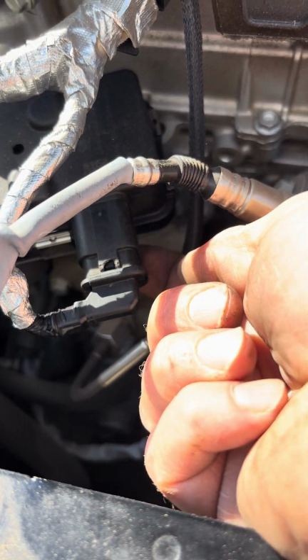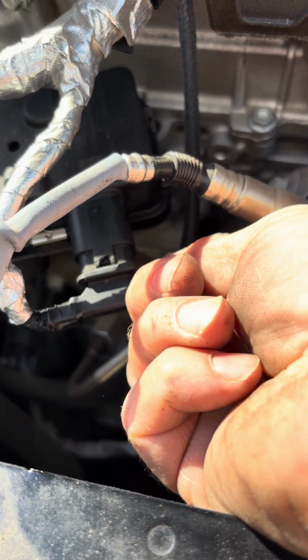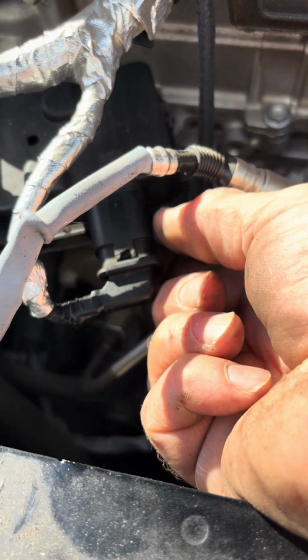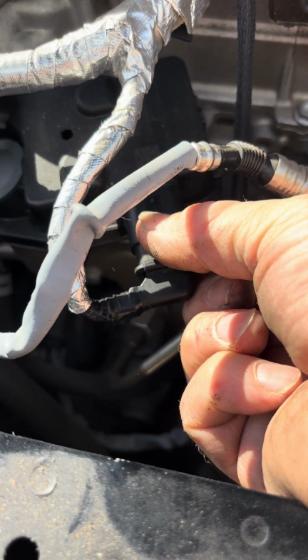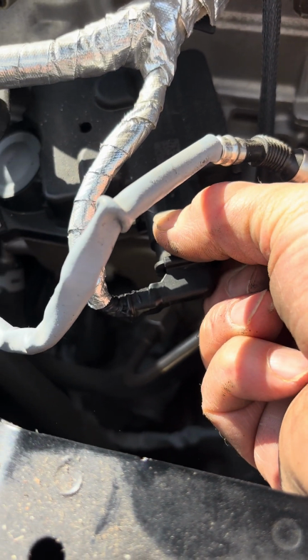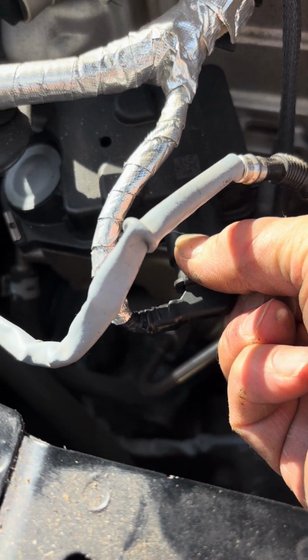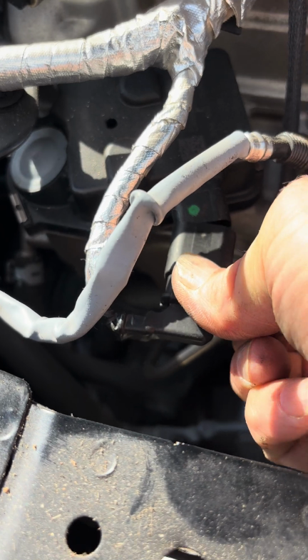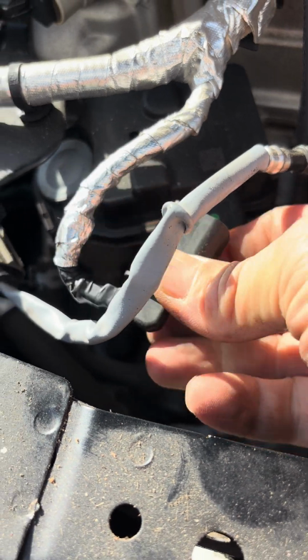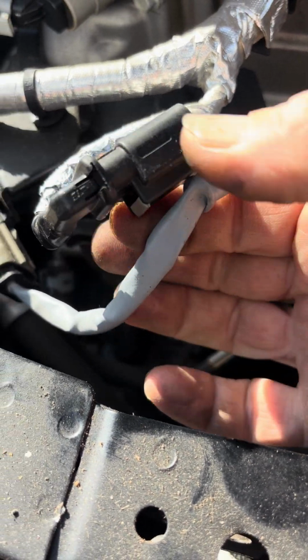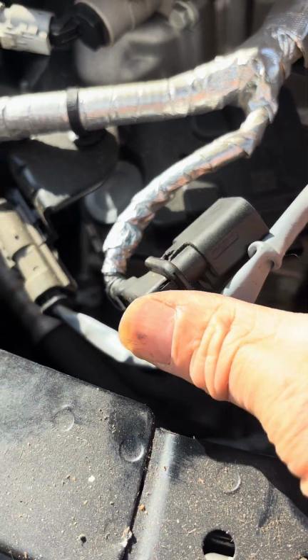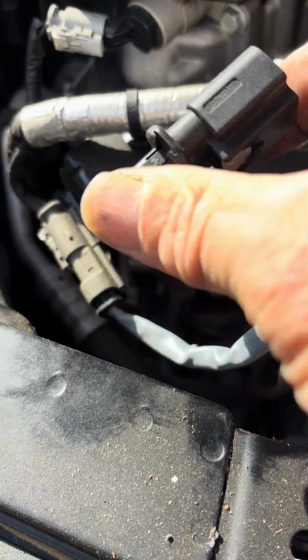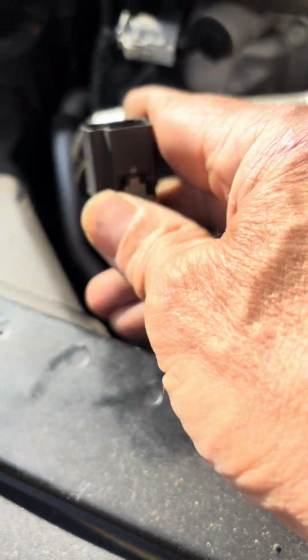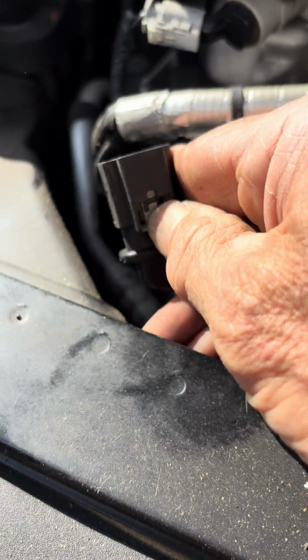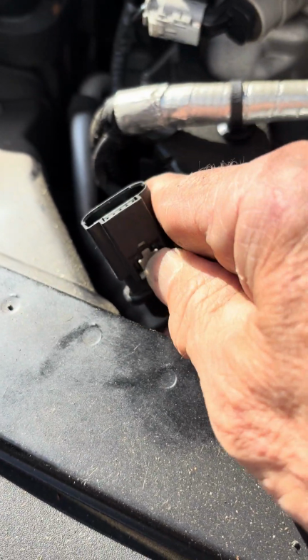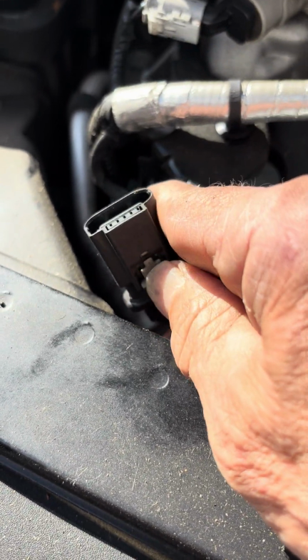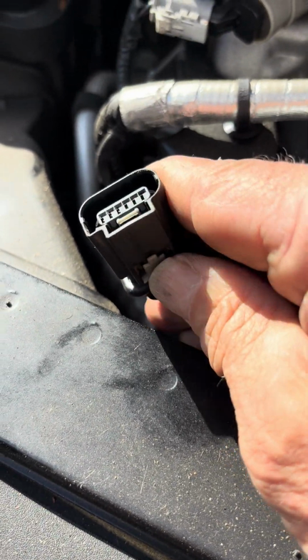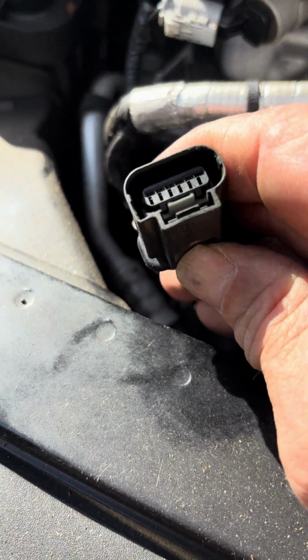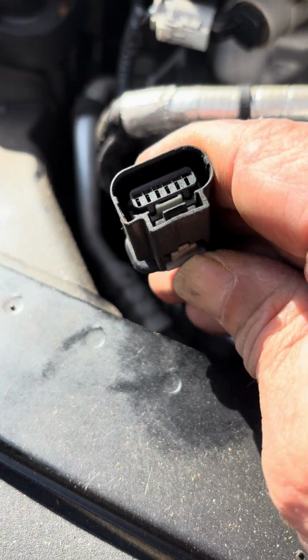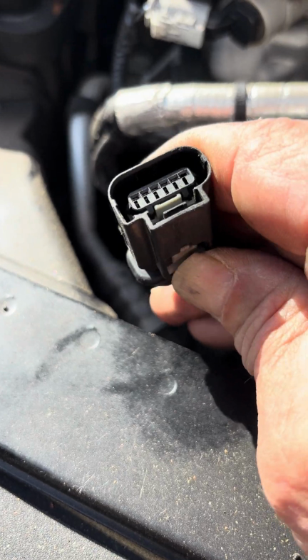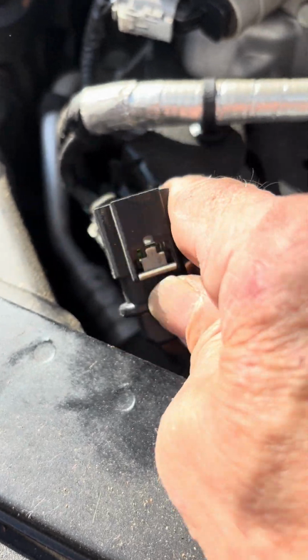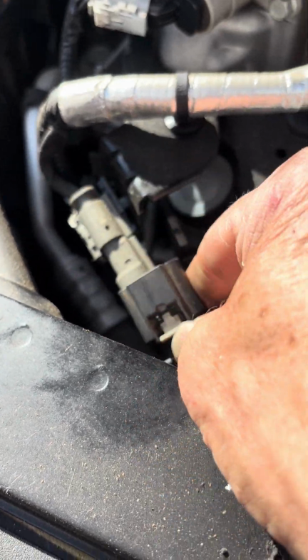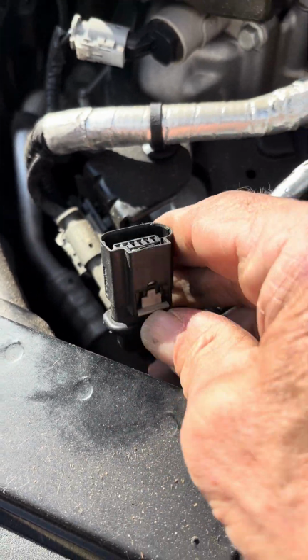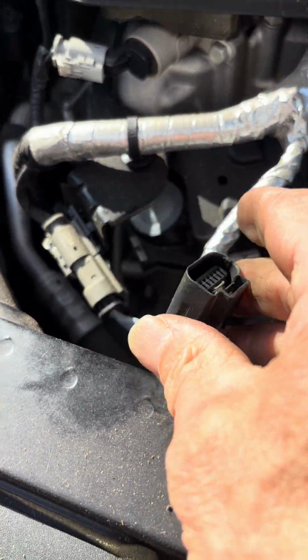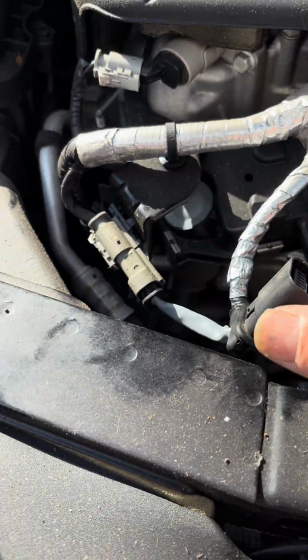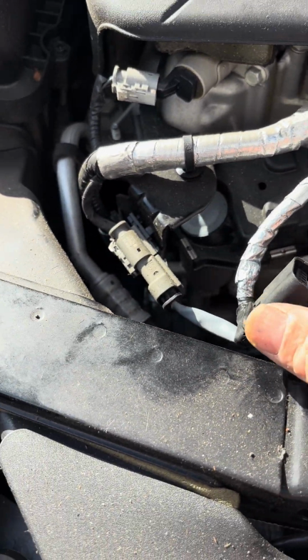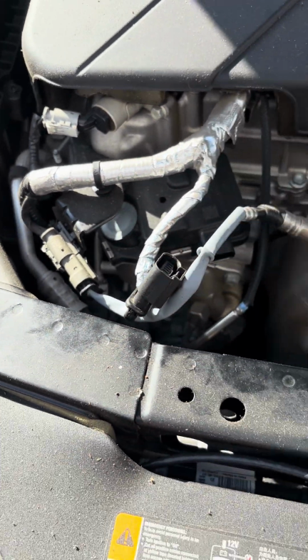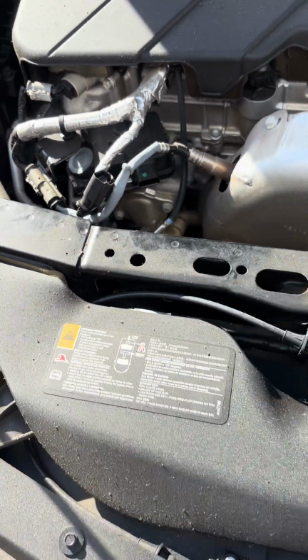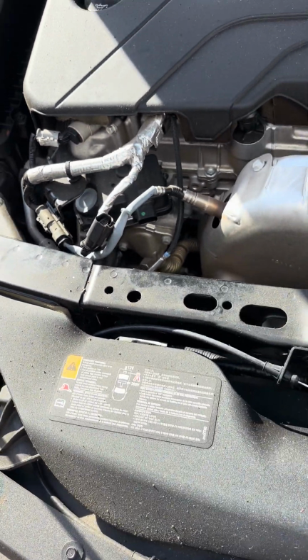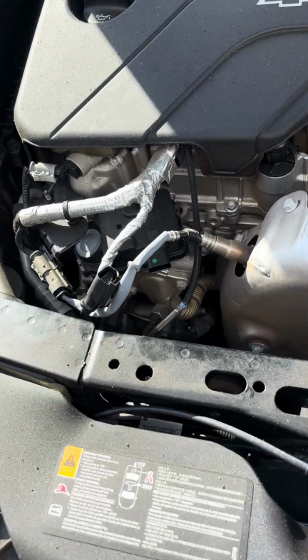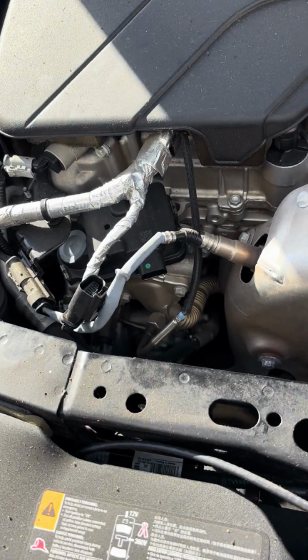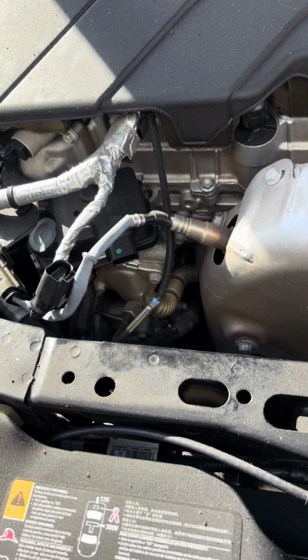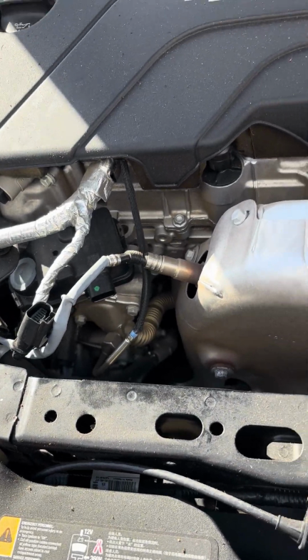It just snaps on. To remove it, put your finger underneath and push up — that will release that pin in the front. So that's what you release, and you just leave the plug unplugged, just like that.